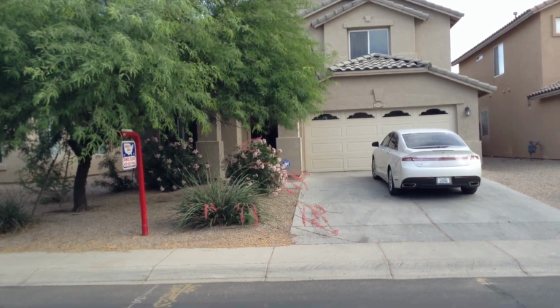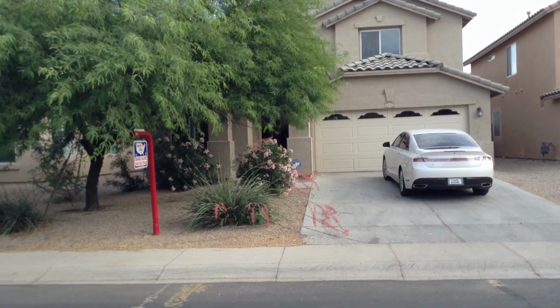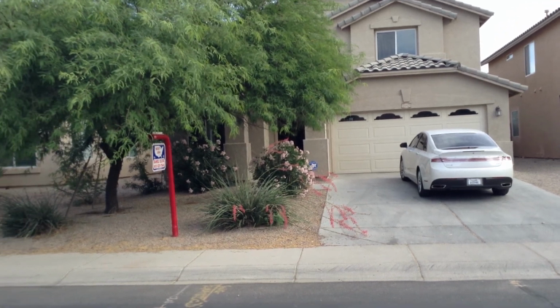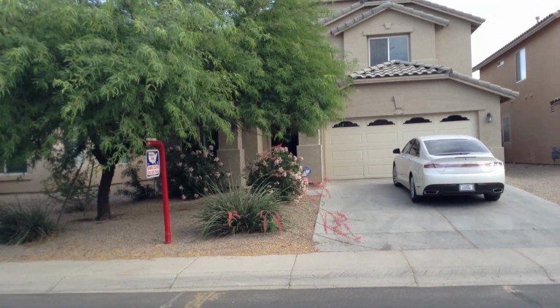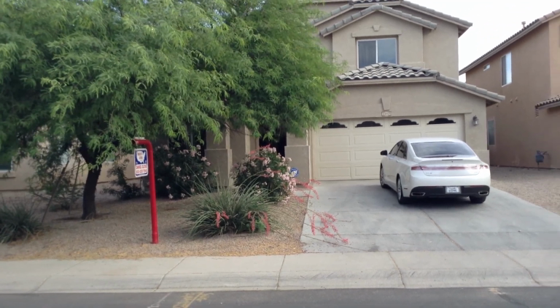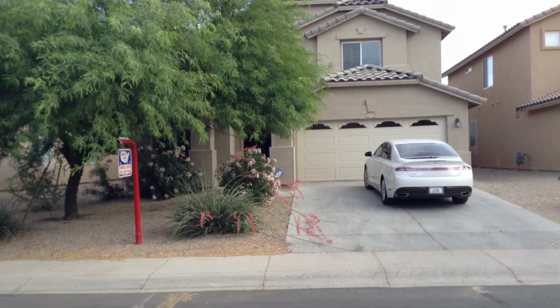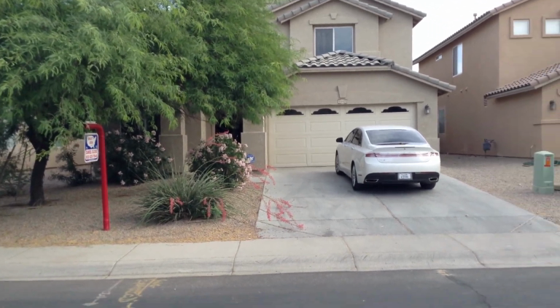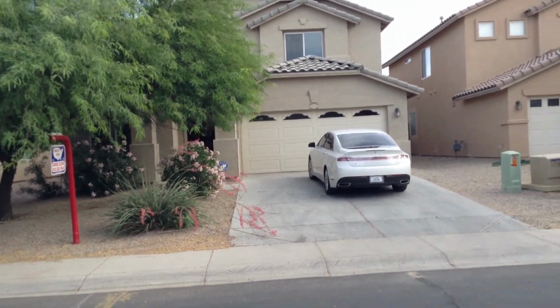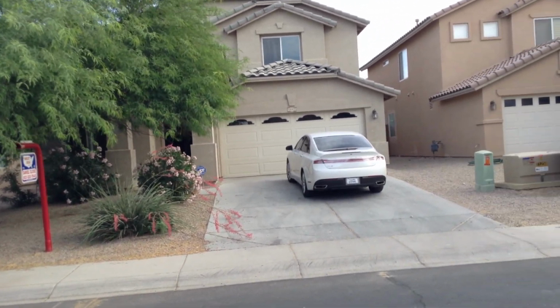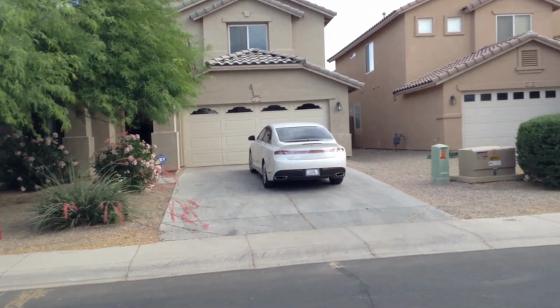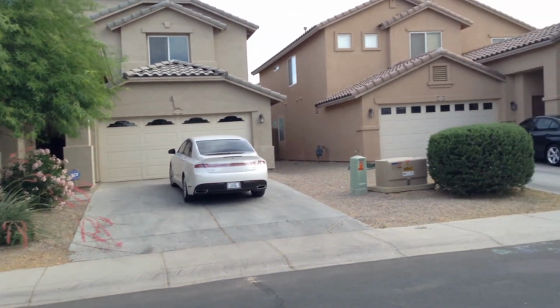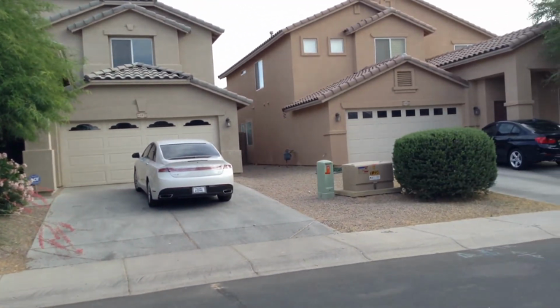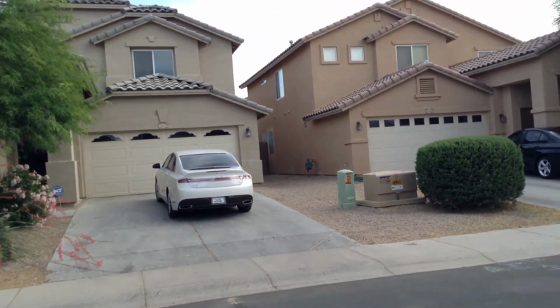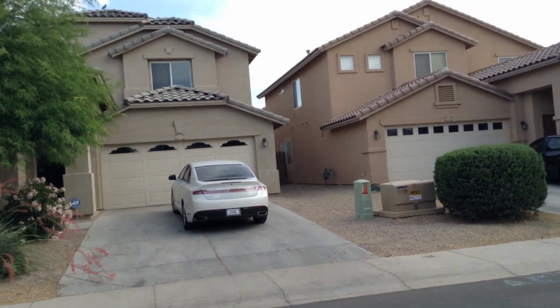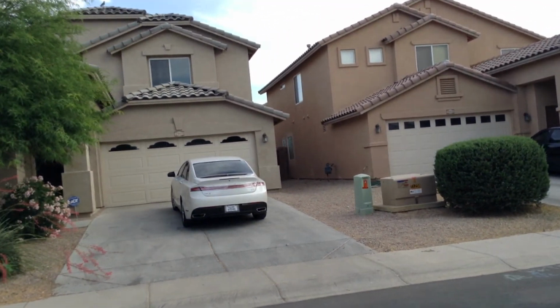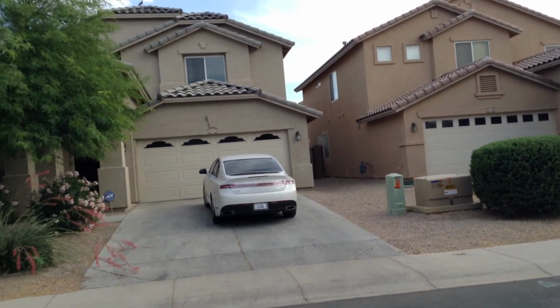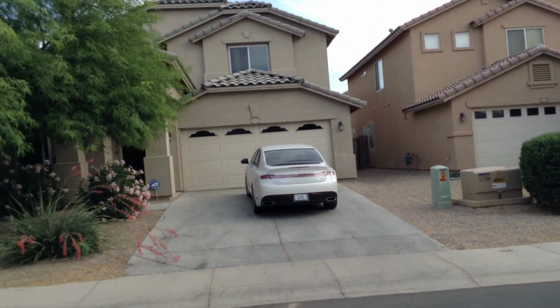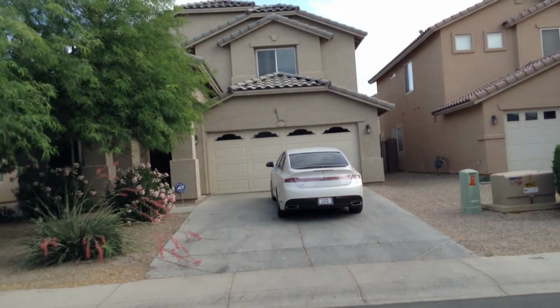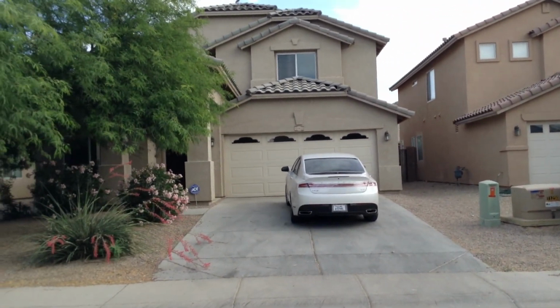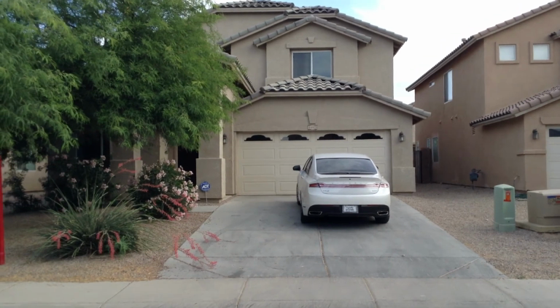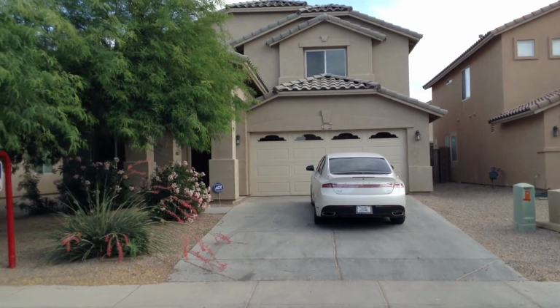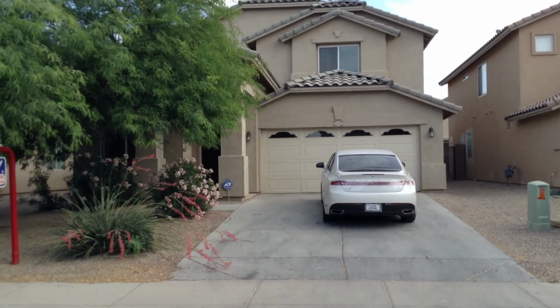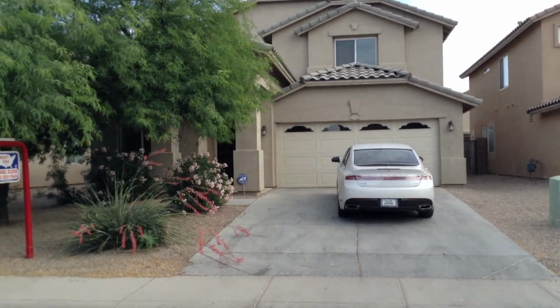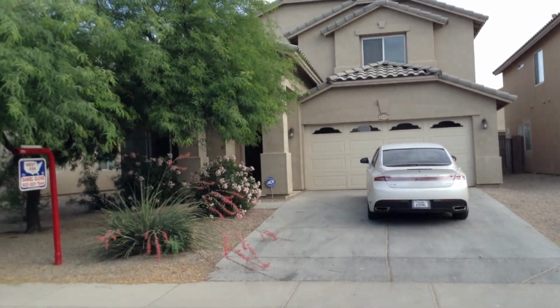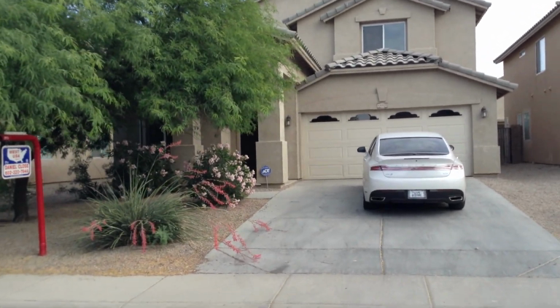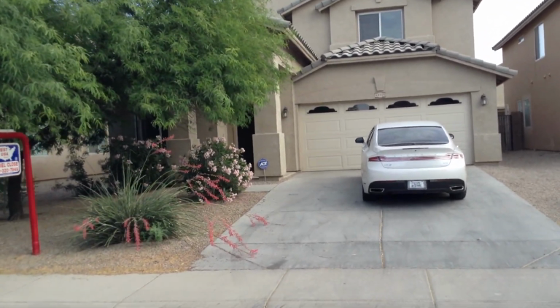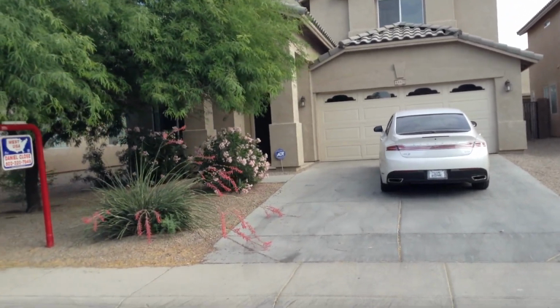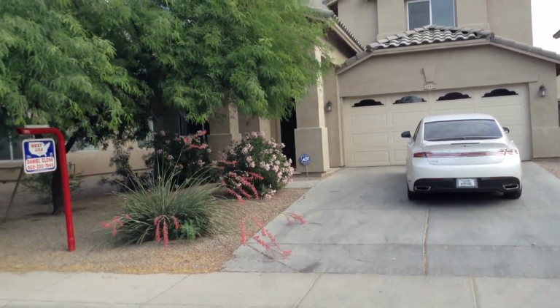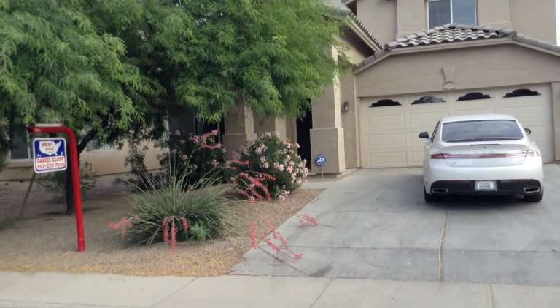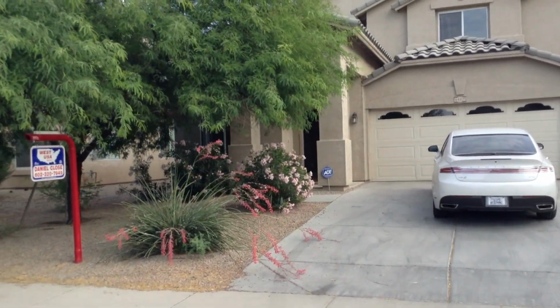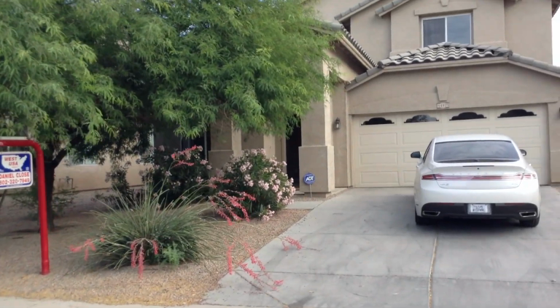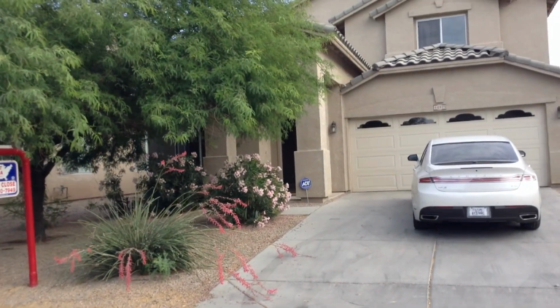Alright, here we are at the property at 44425 Oster. This is located in the villages of Rancho El Dorado in Maricopa.